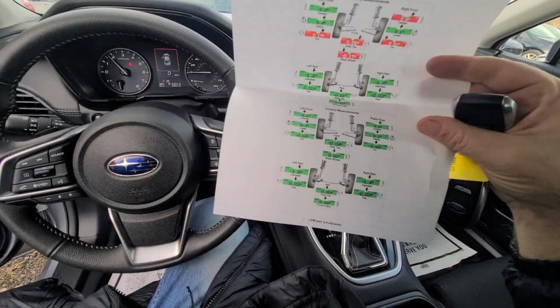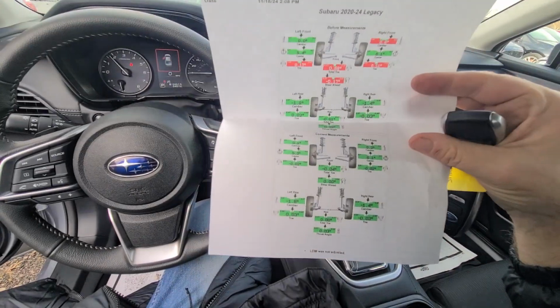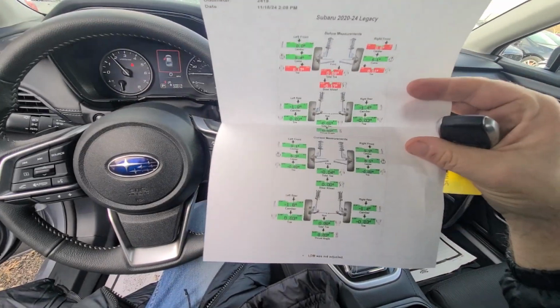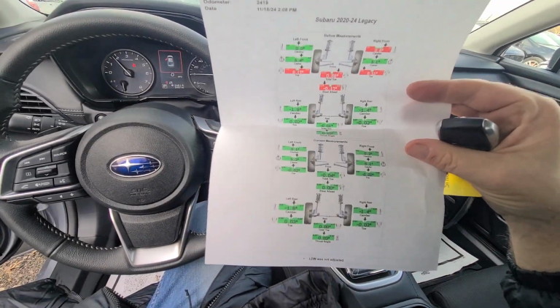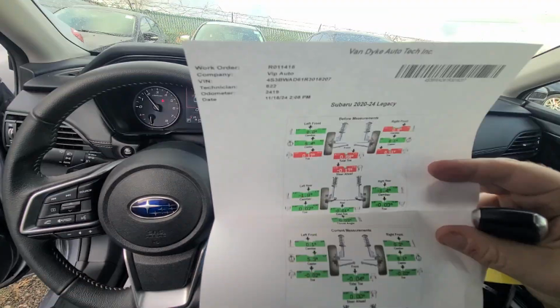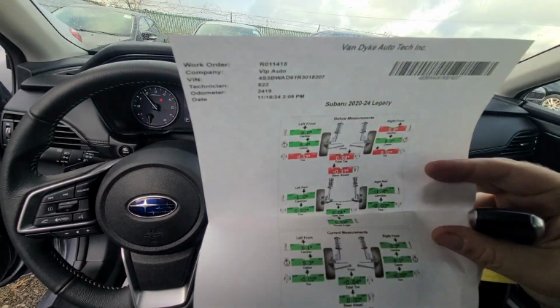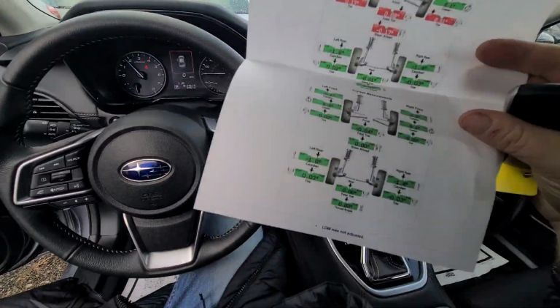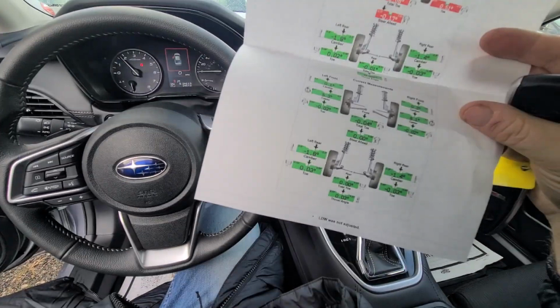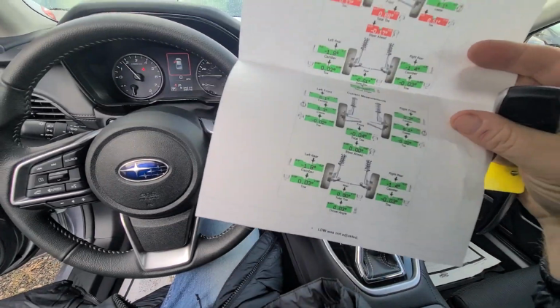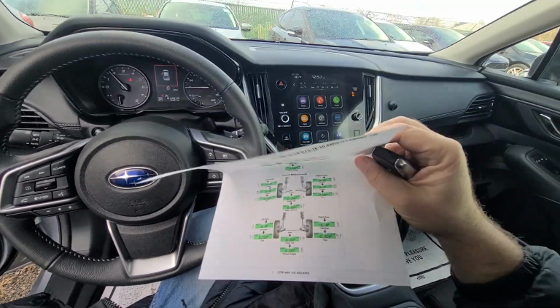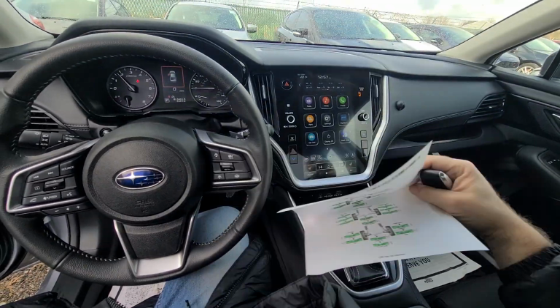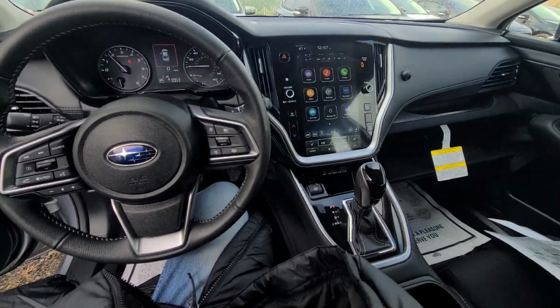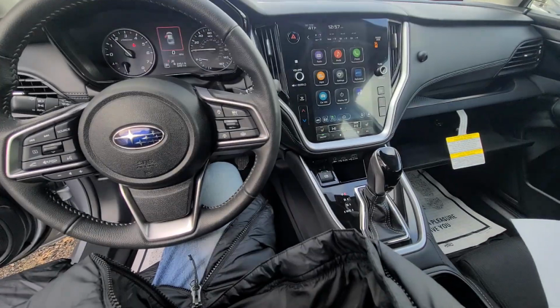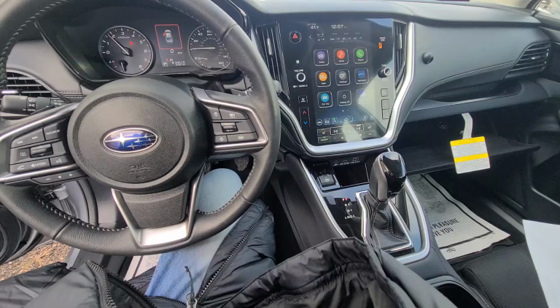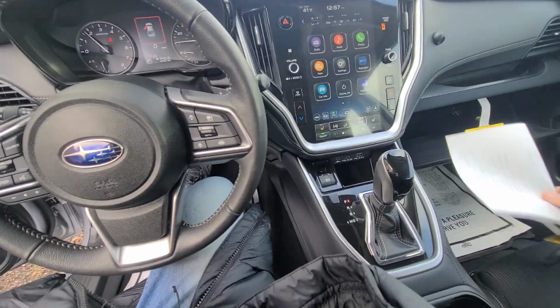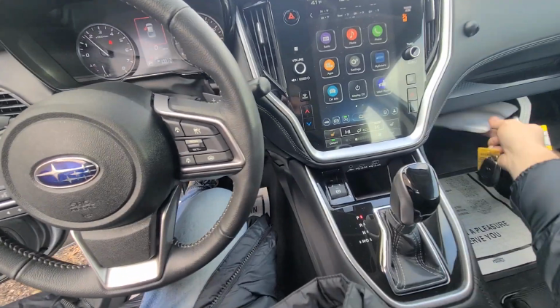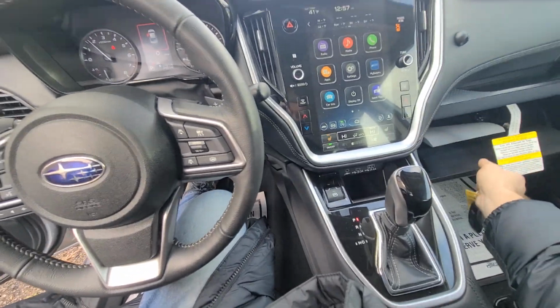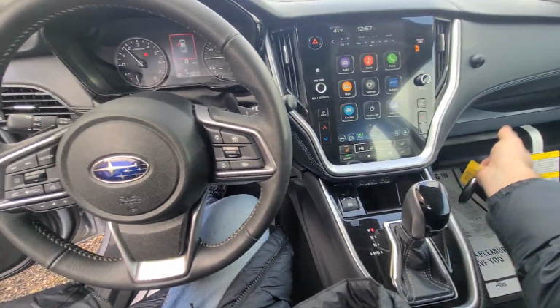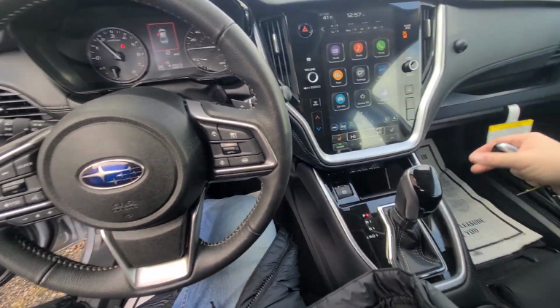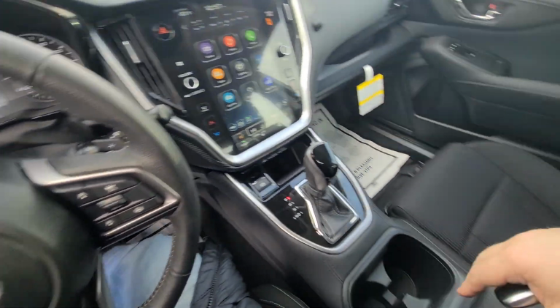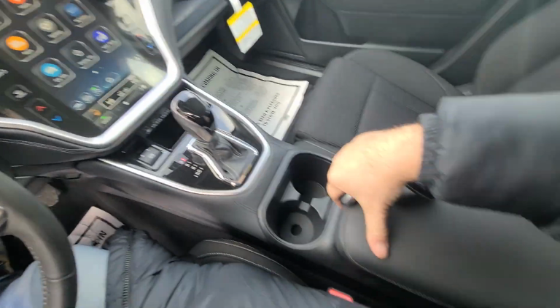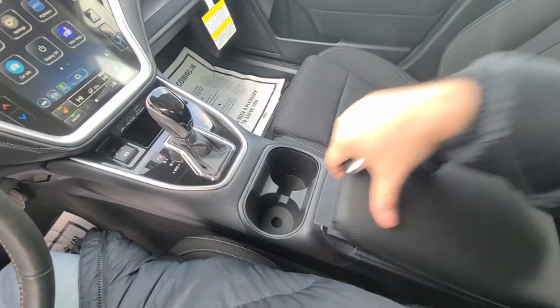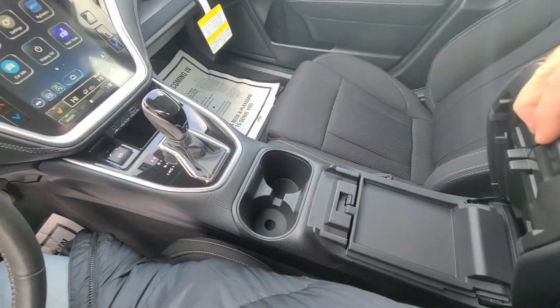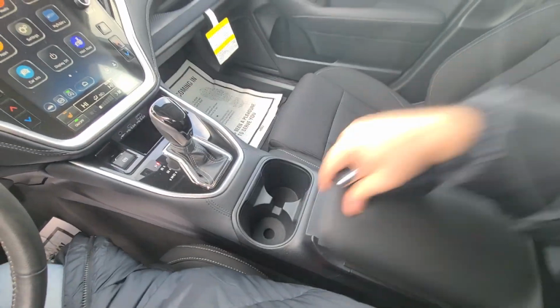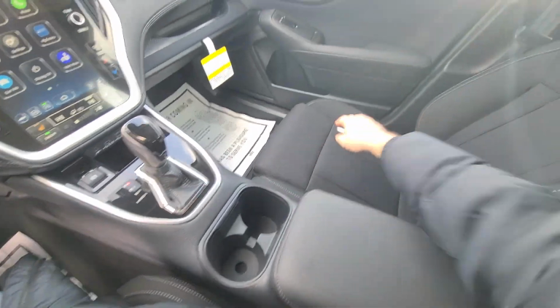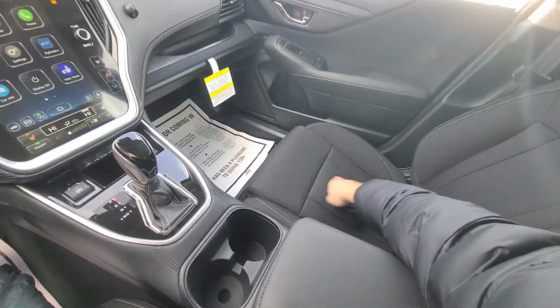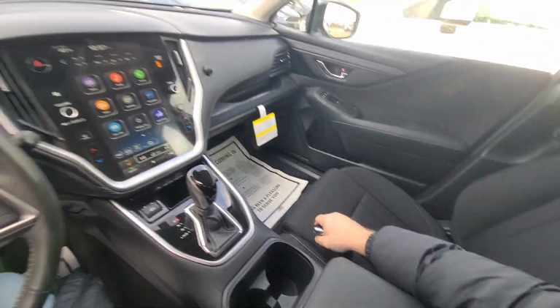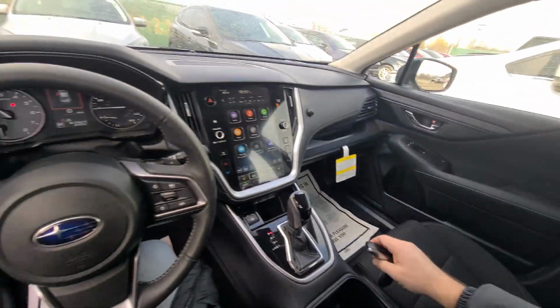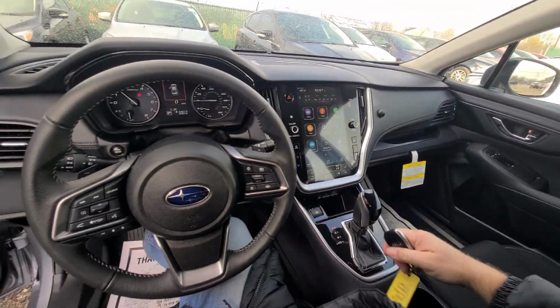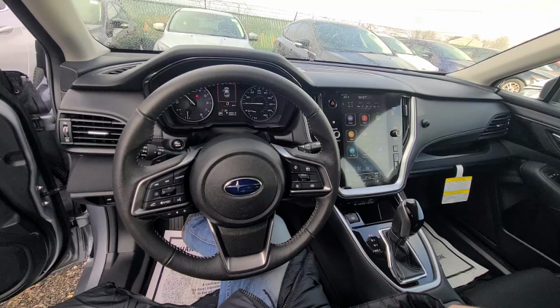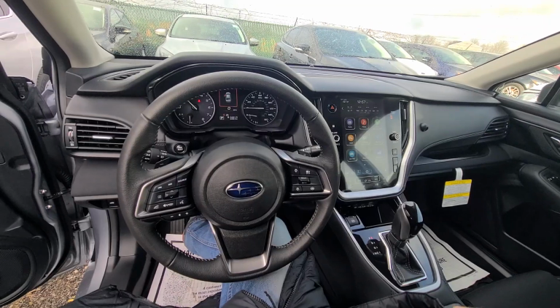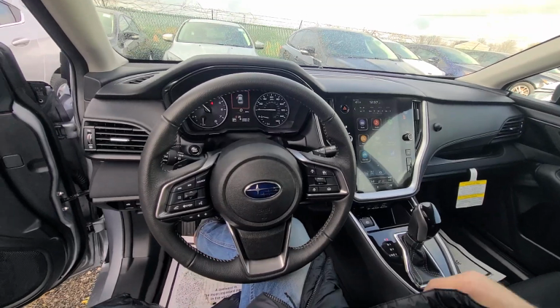Alignment has been redone — this is before, this is after — so you know for a fact there aren't any issues with alignment. Interior is in like-new condition, because it is new.